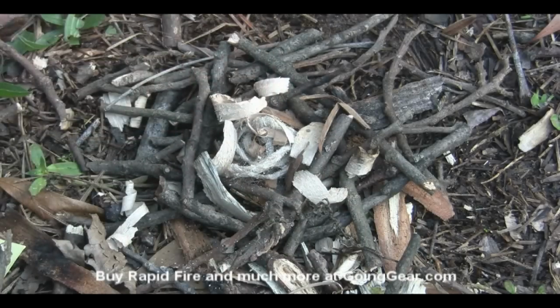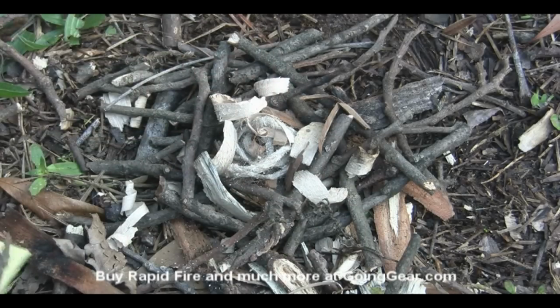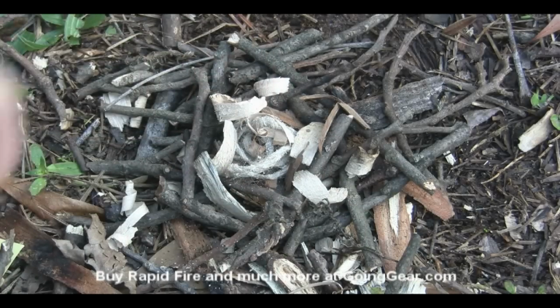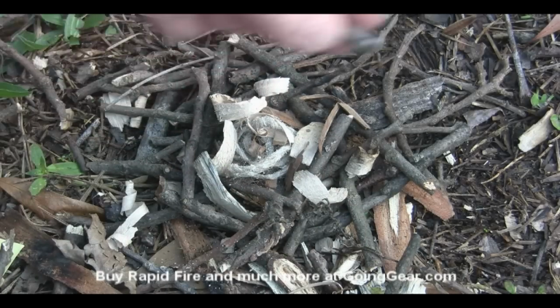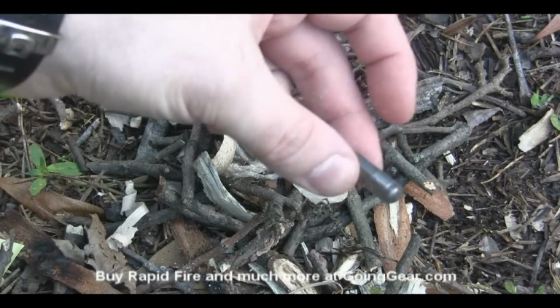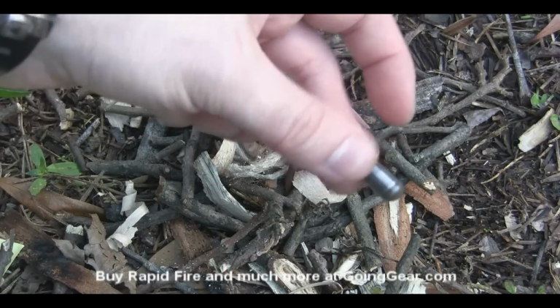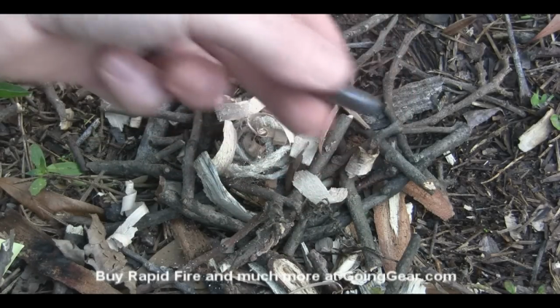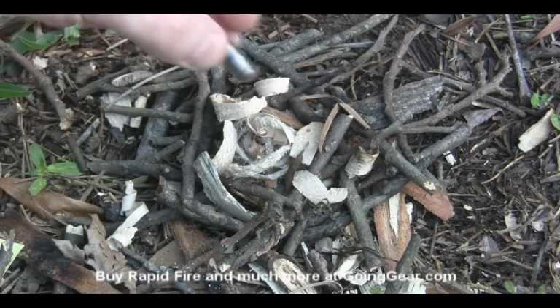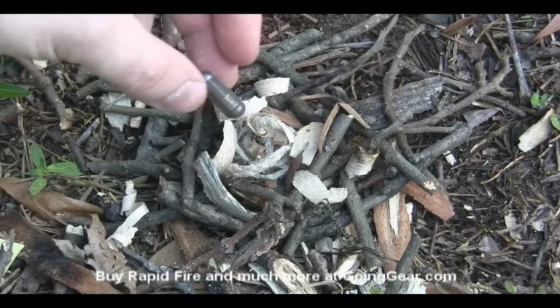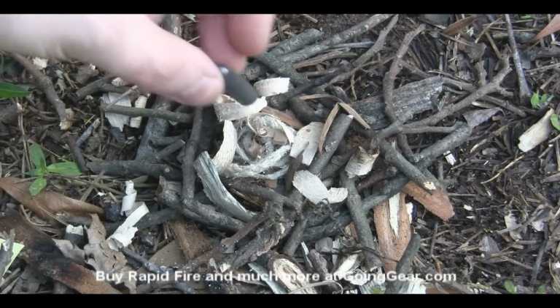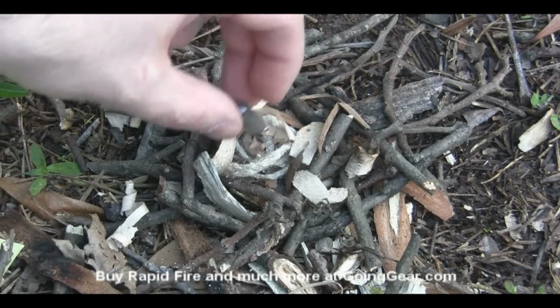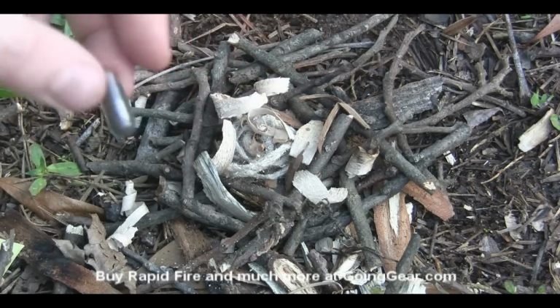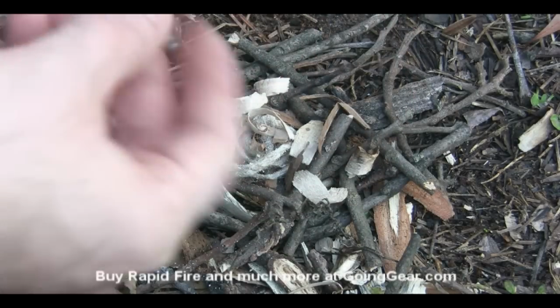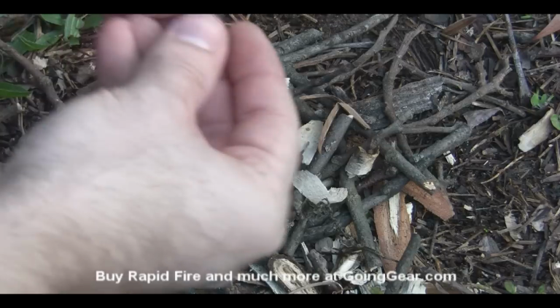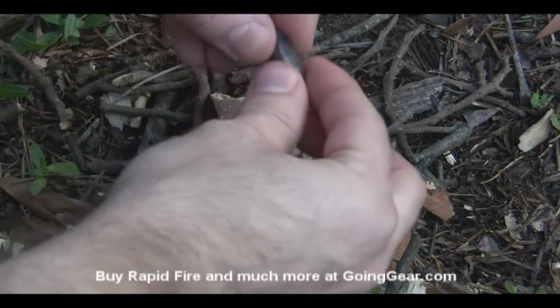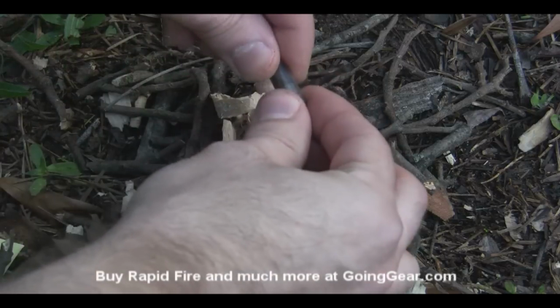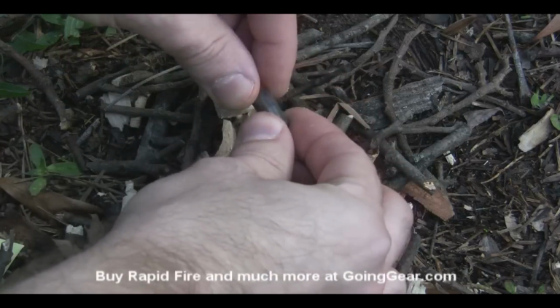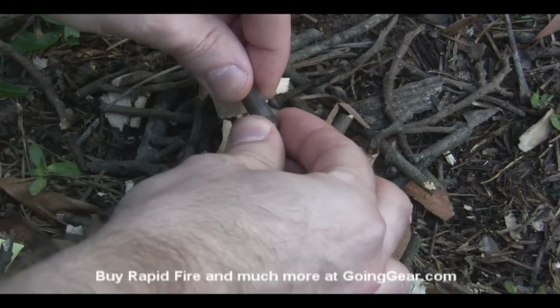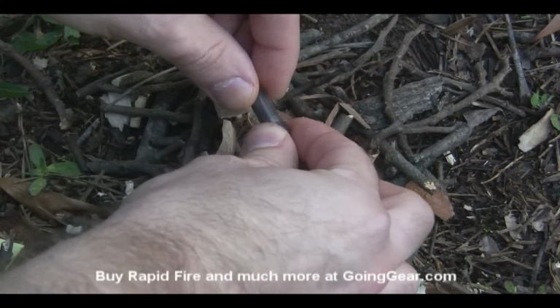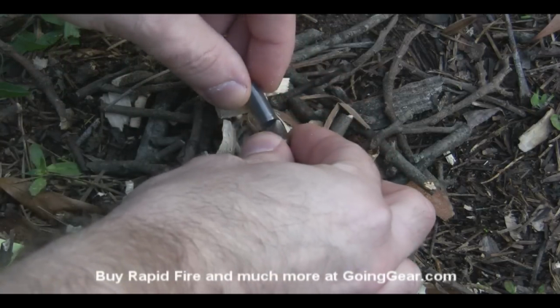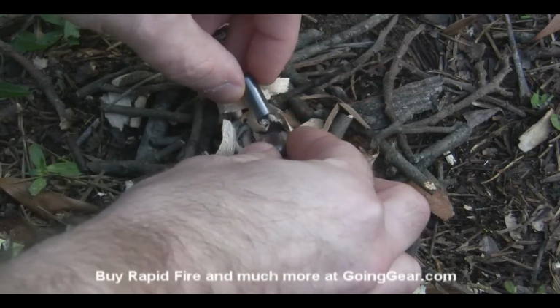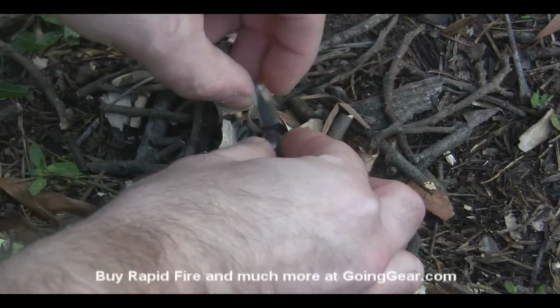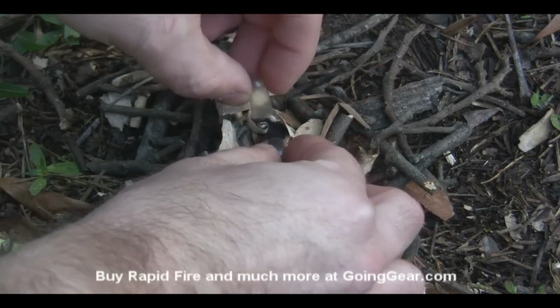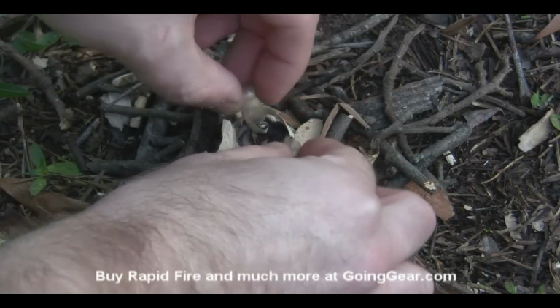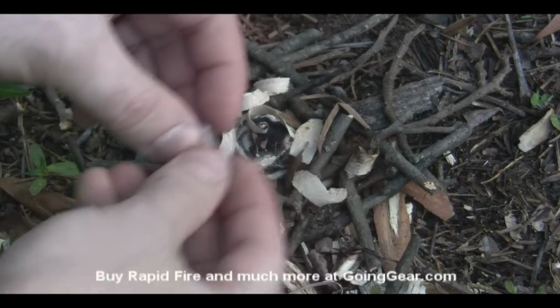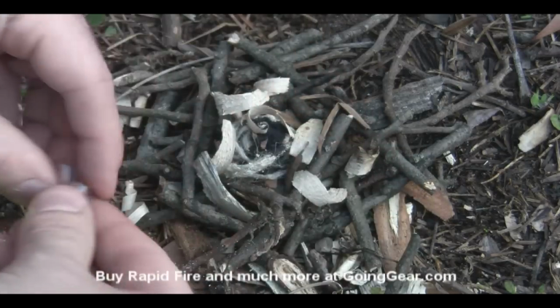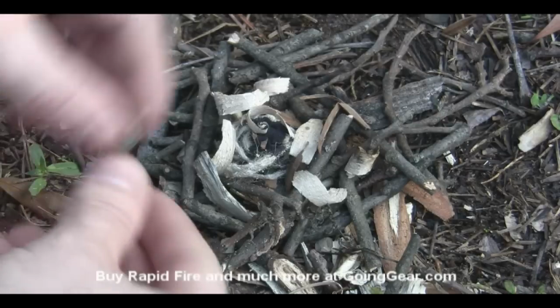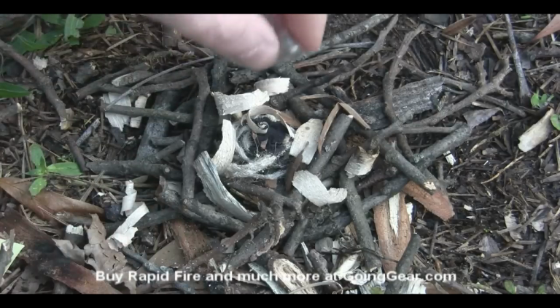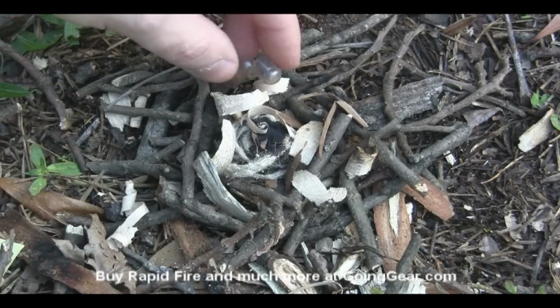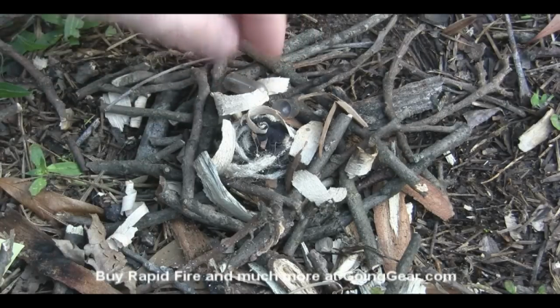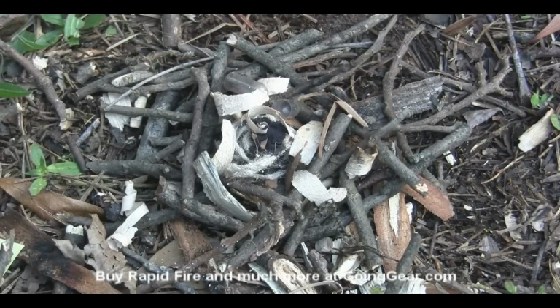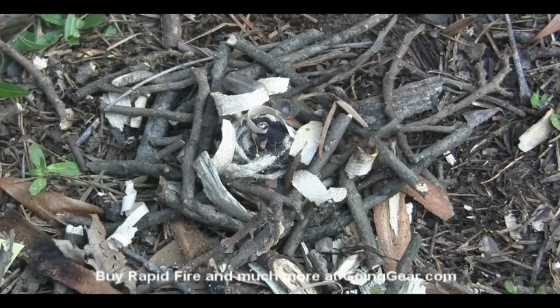We've got our little capsule — we're going to take the capsule and empty it out right in the middle of that bundle, just pour all the powder right in there. You can burn the gel caps as well, so we'll just set that to the side.